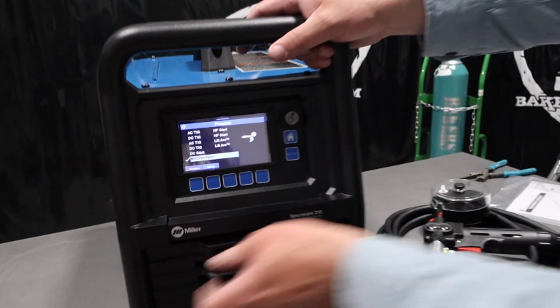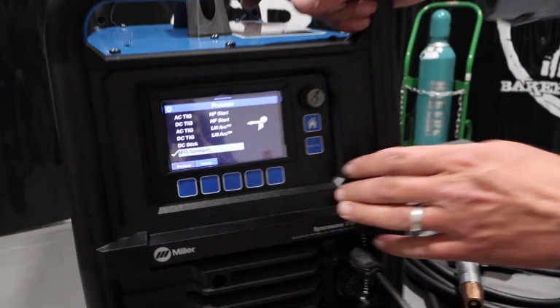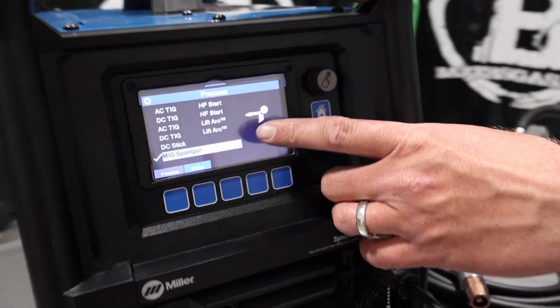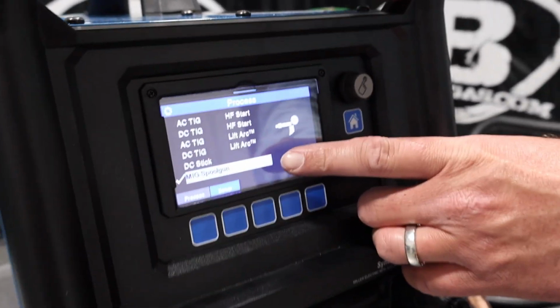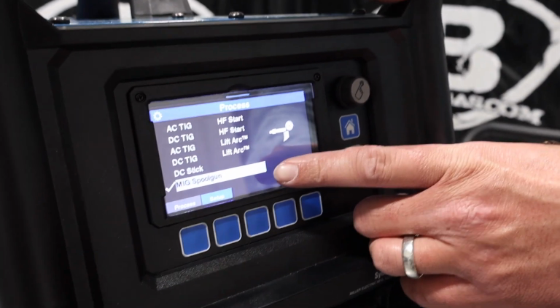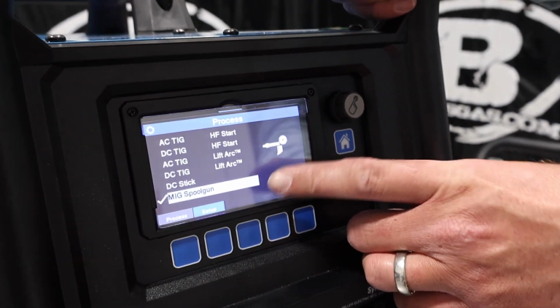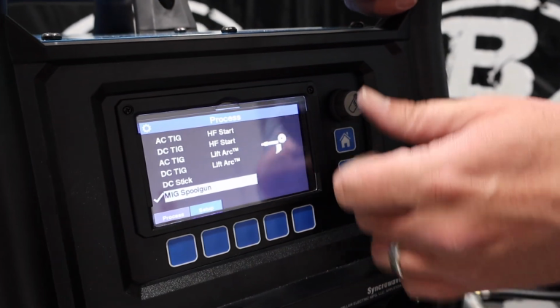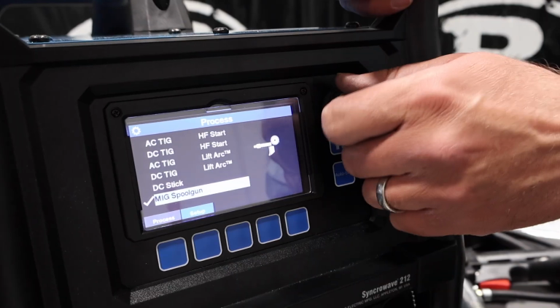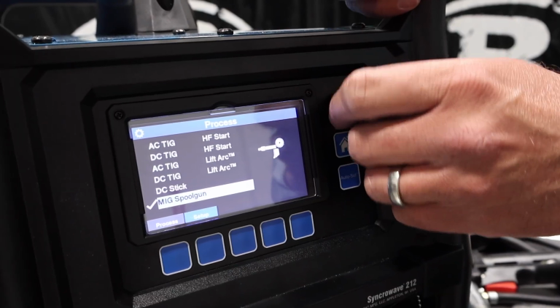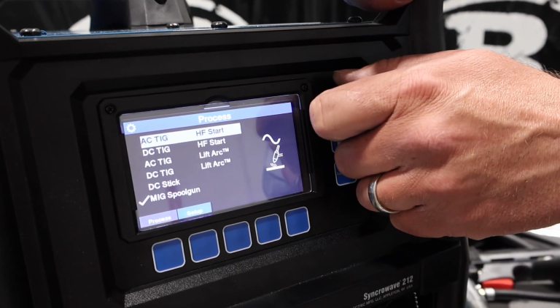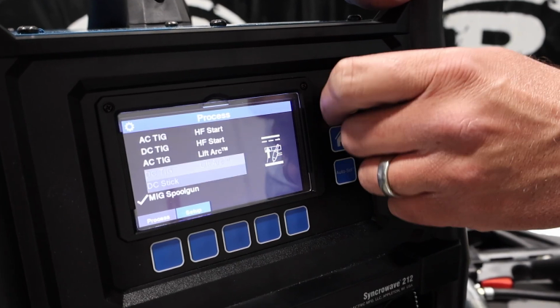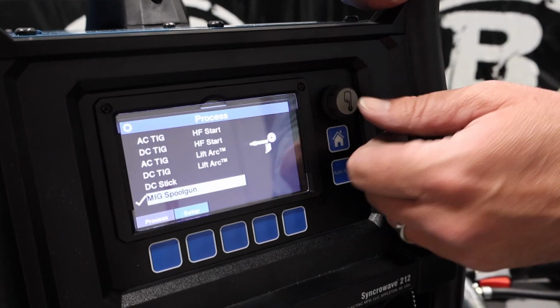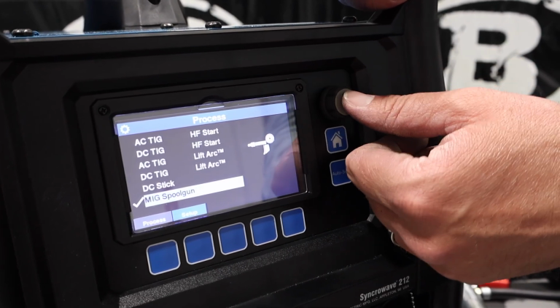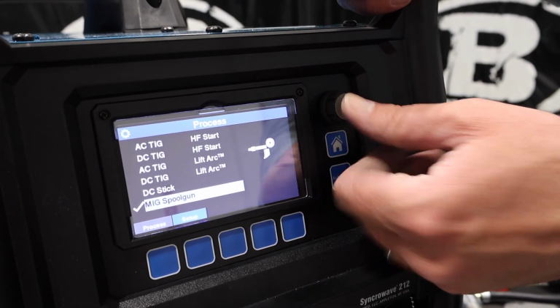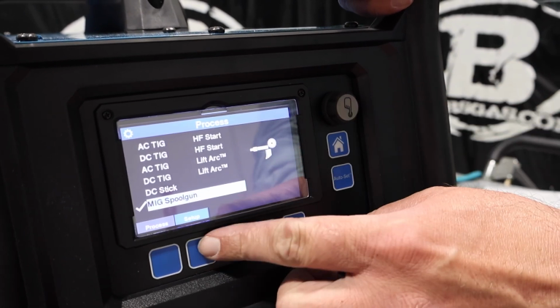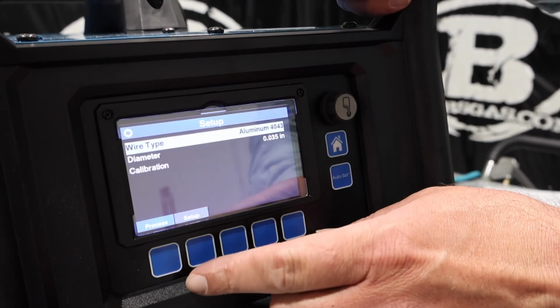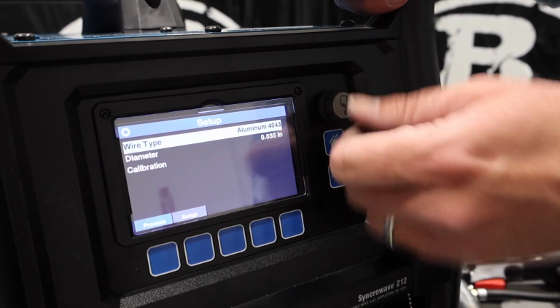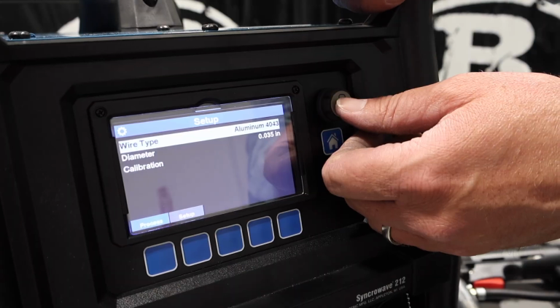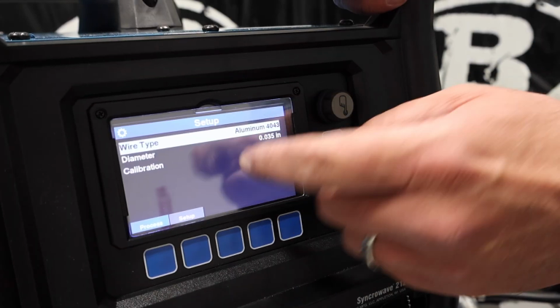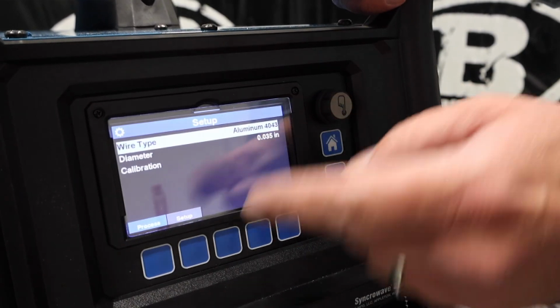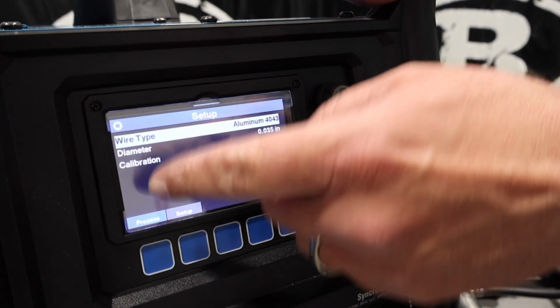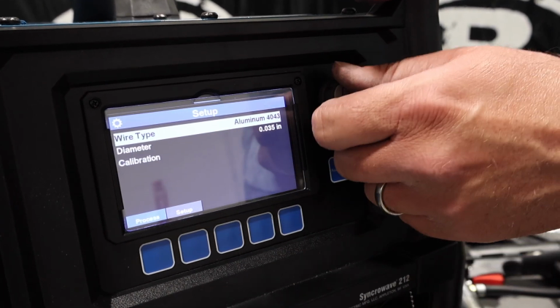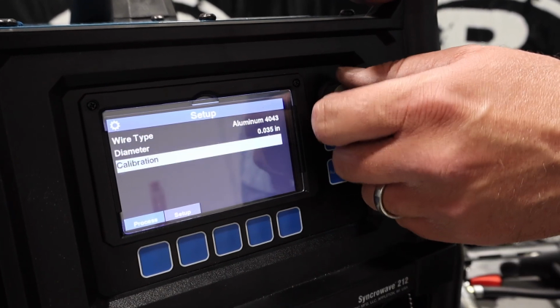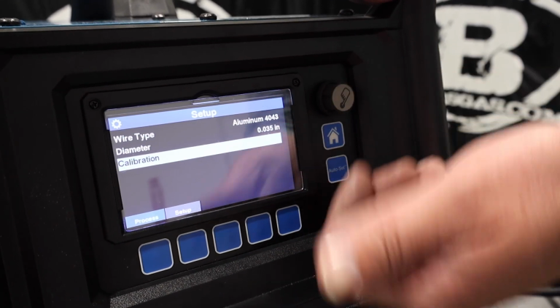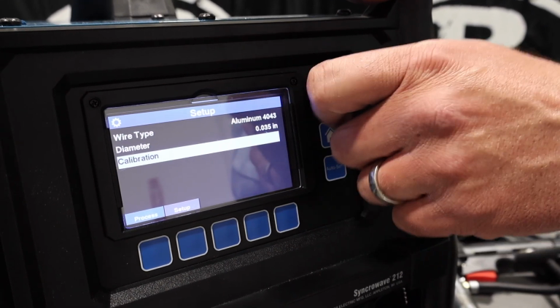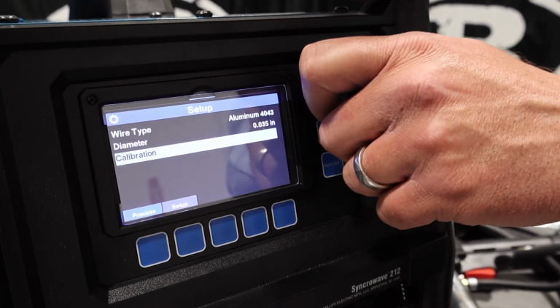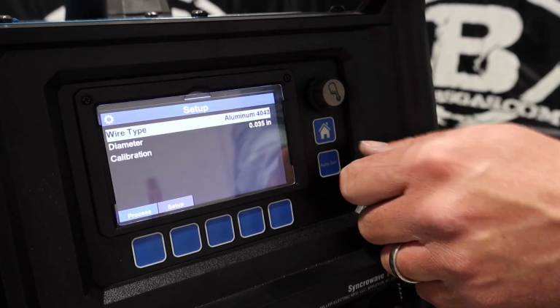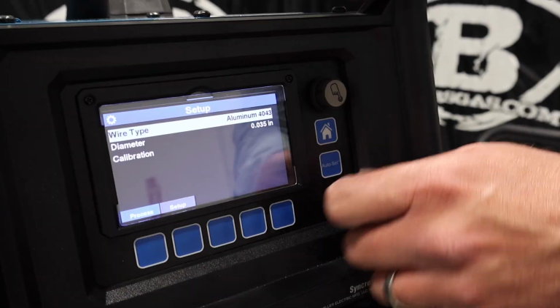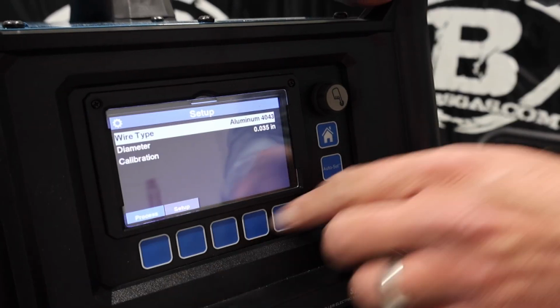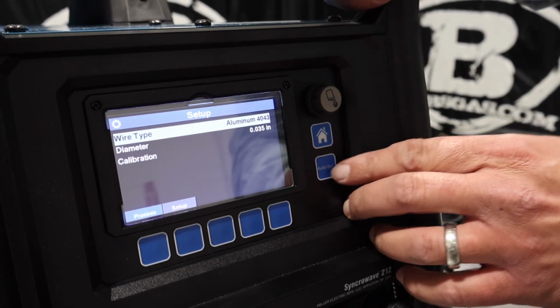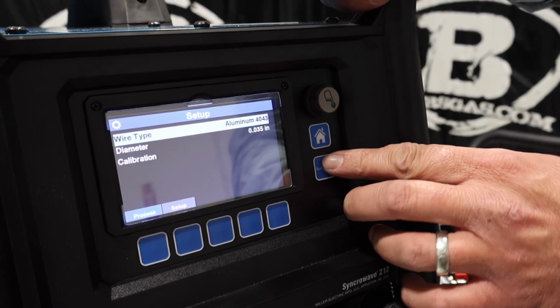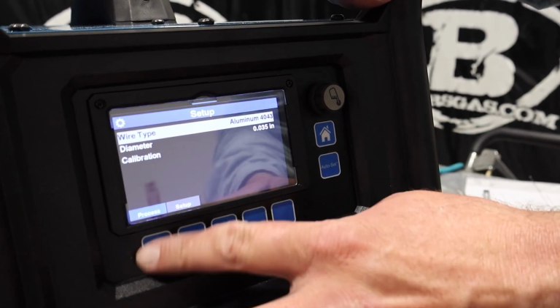Go into the process — MIG spool gun. So you got all these processes that you can choose from. Select MIG spool gun and hit that. We go into setup, got our wire at .035, and then we got our calibration. We're going to have to give it a calibration here, but before we do that I'm going to show you something.